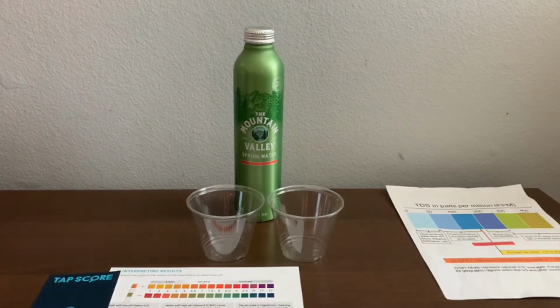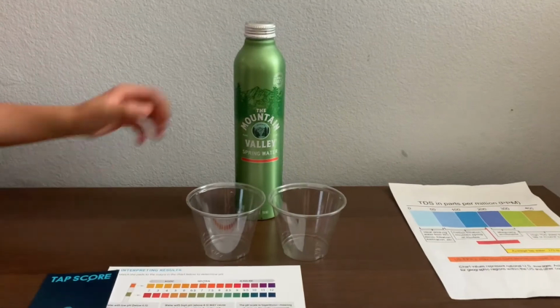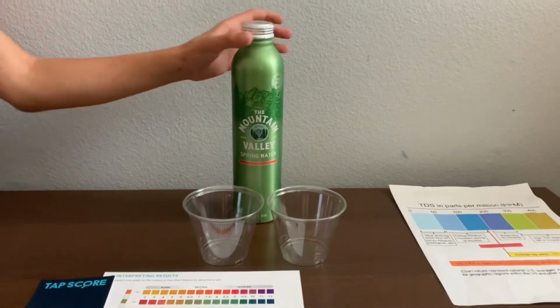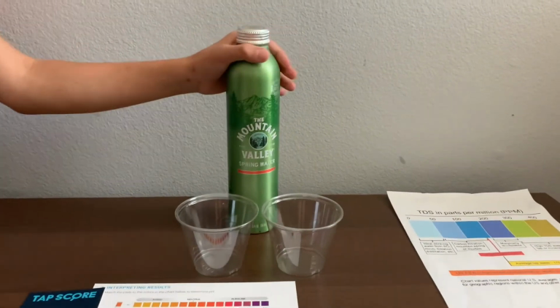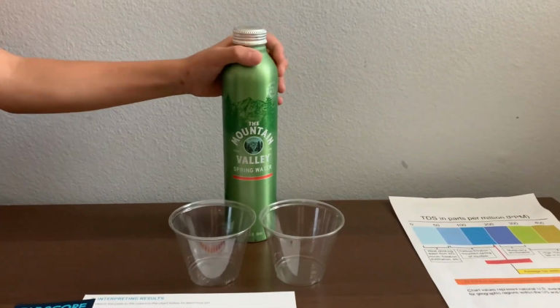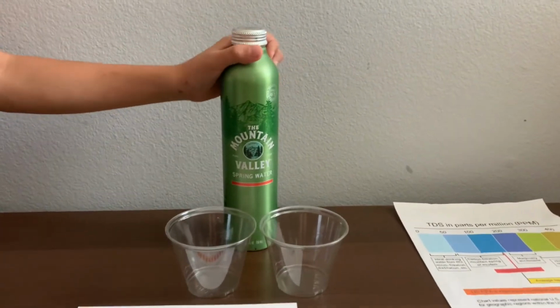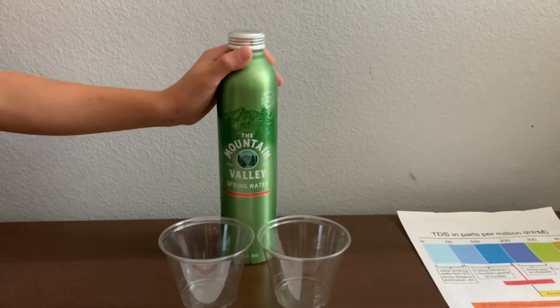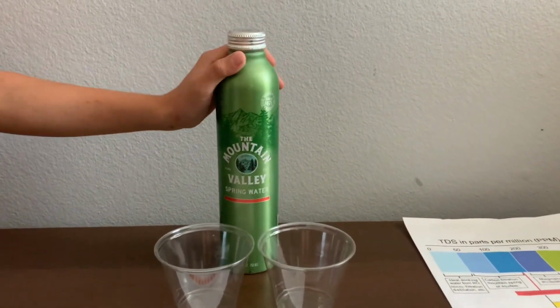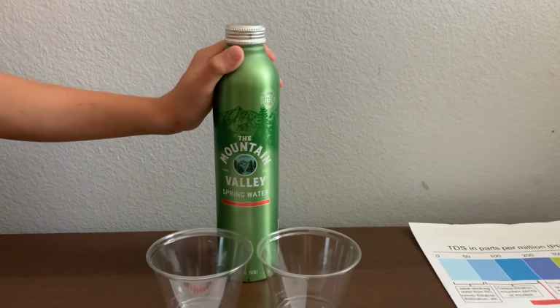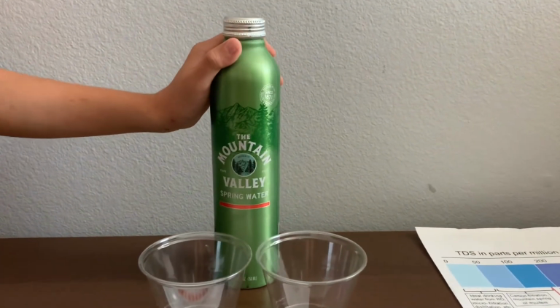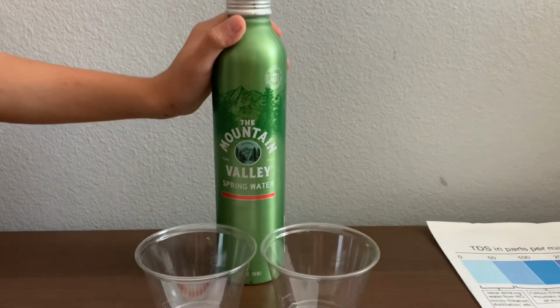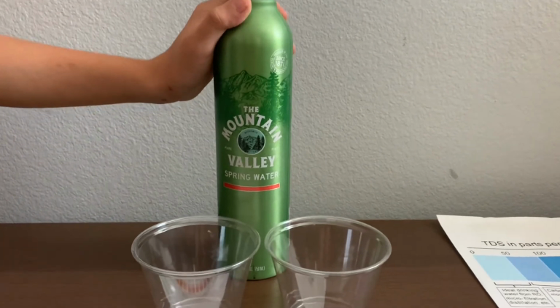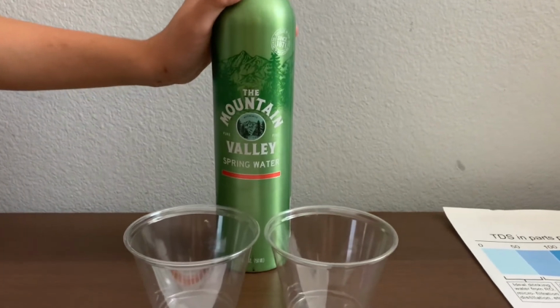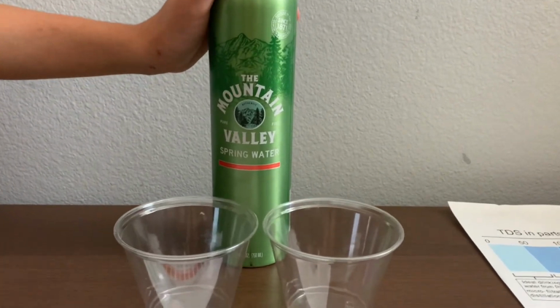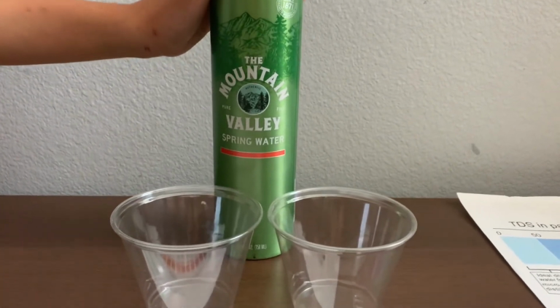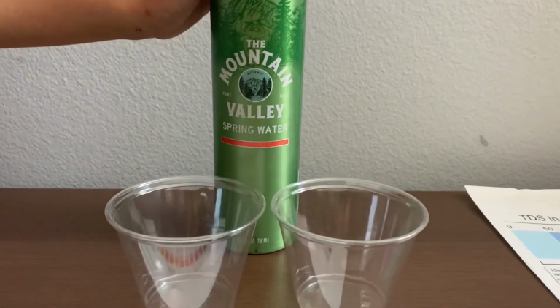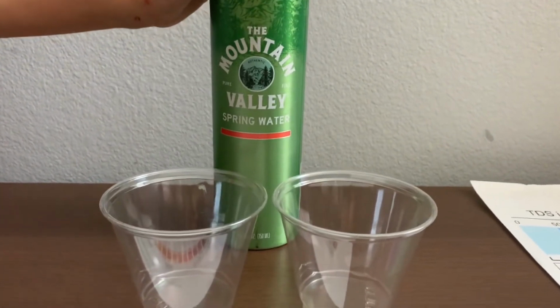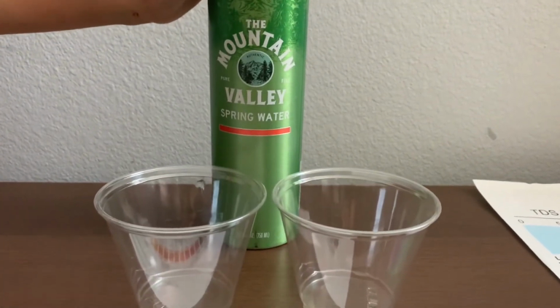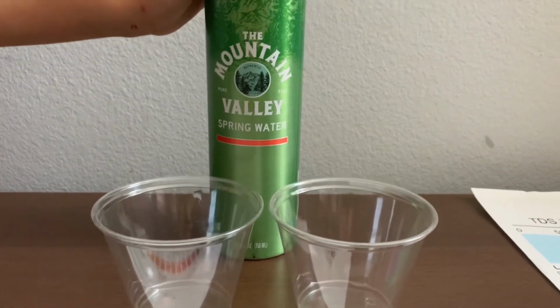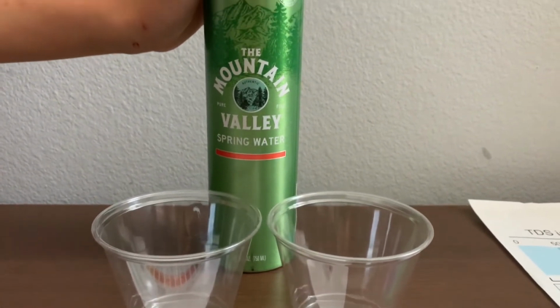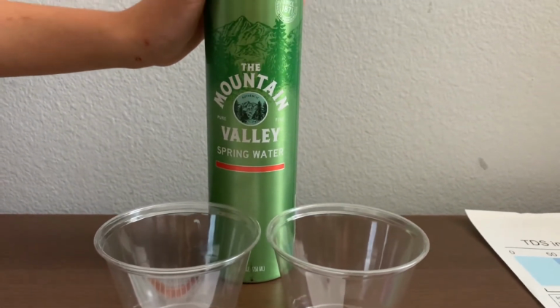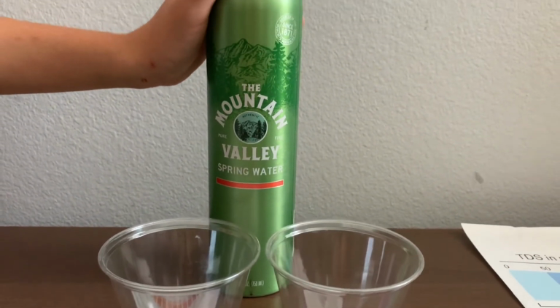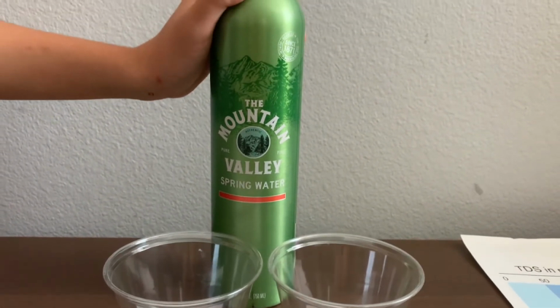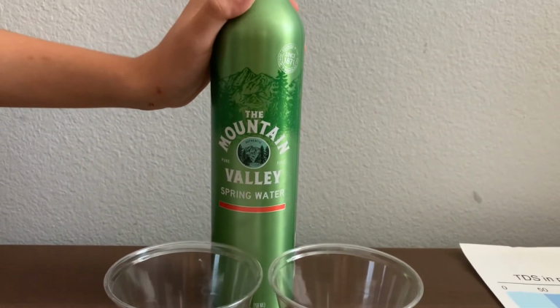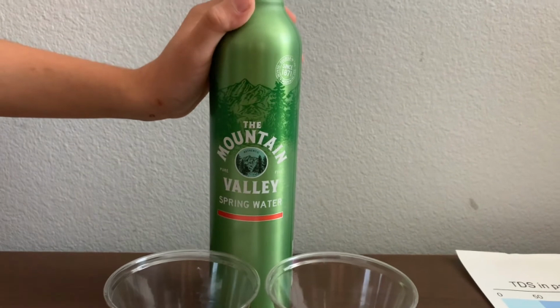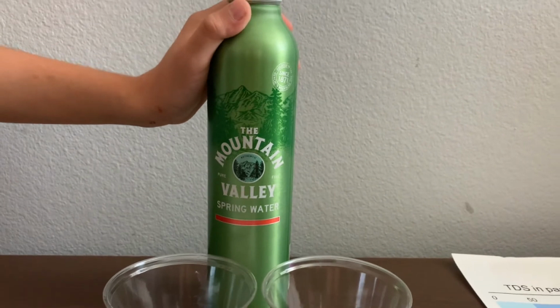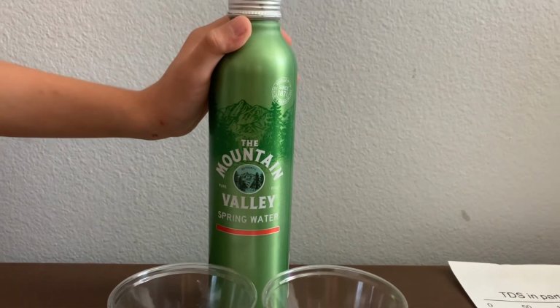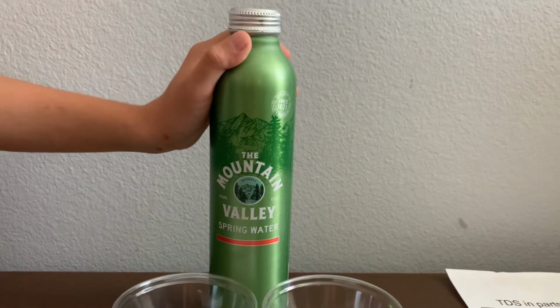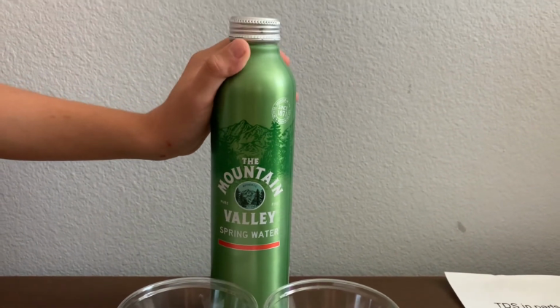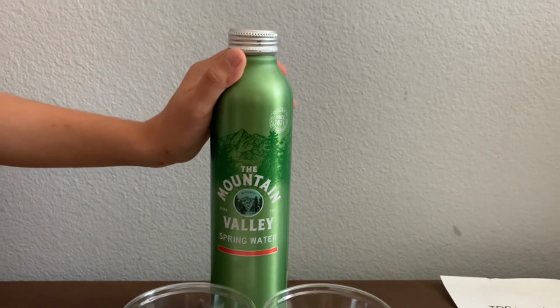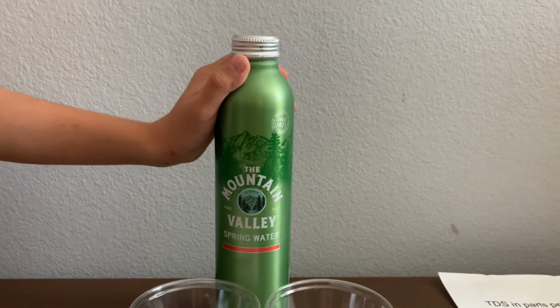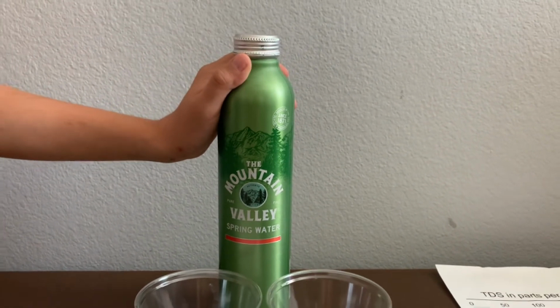This is Mountain Valley Spring Water, served from the Ouachita Mountains, Arkansas. It has been nationally recognized and awarded for its refreshing taste and exceptional quality.